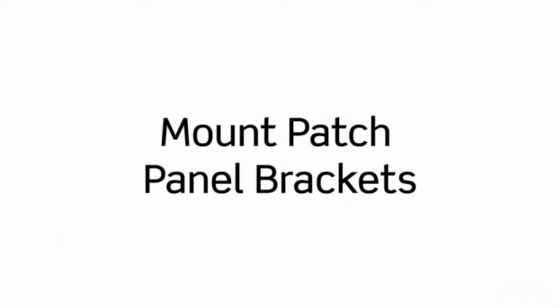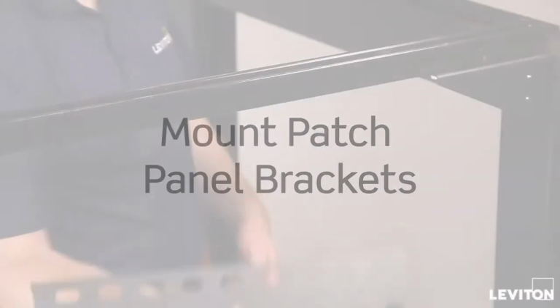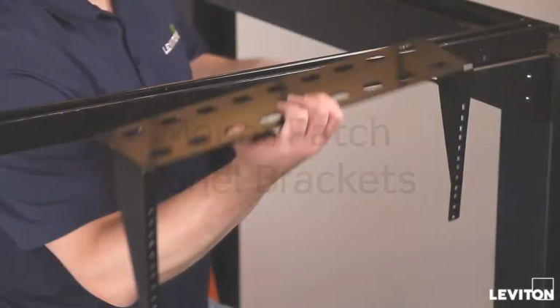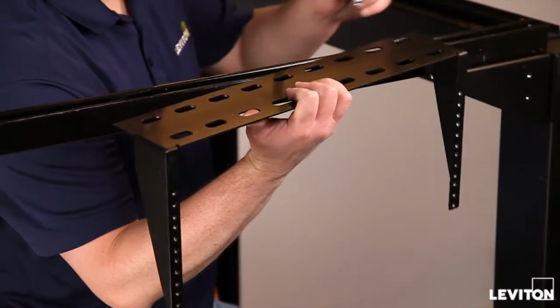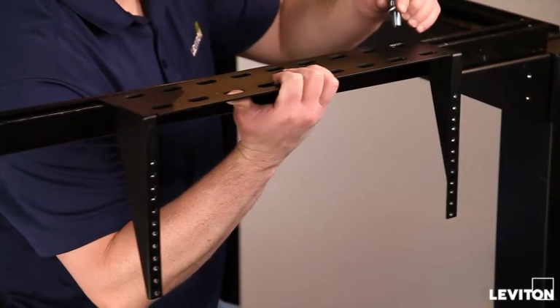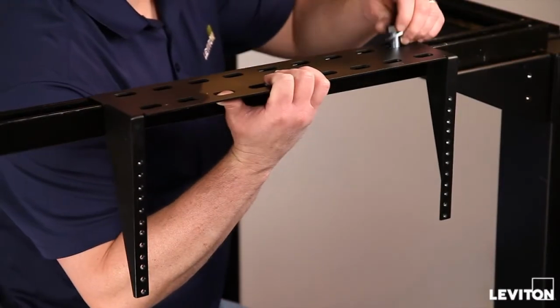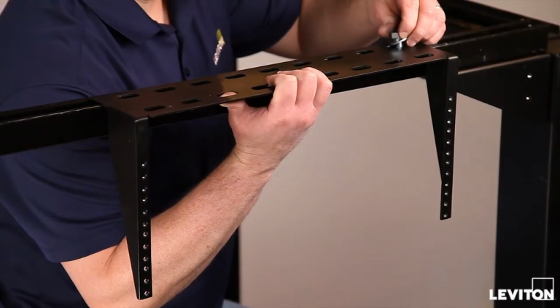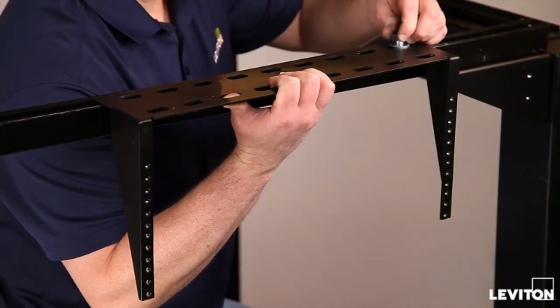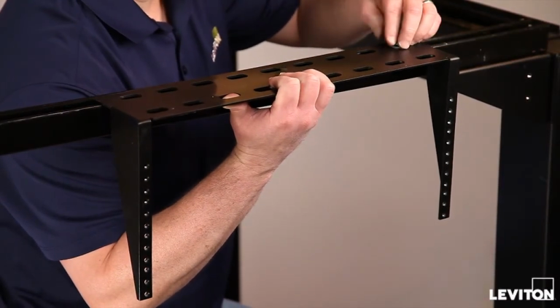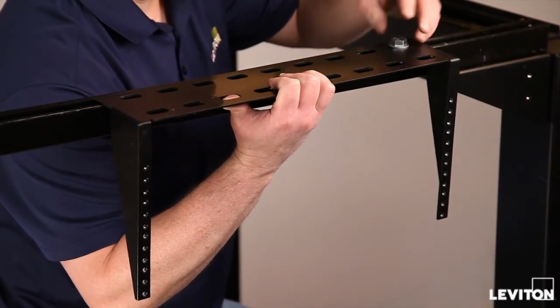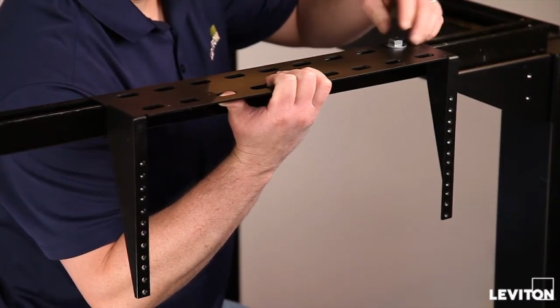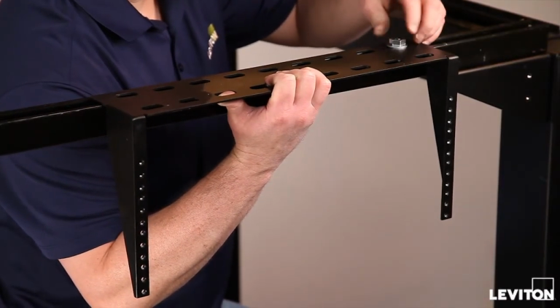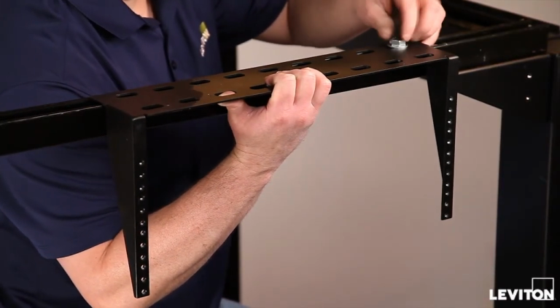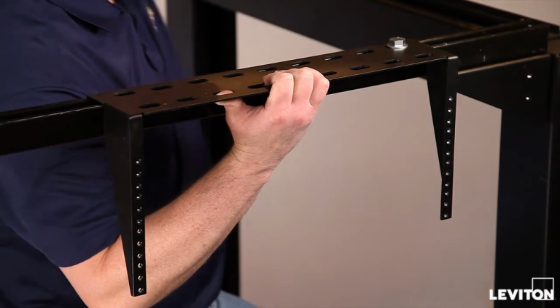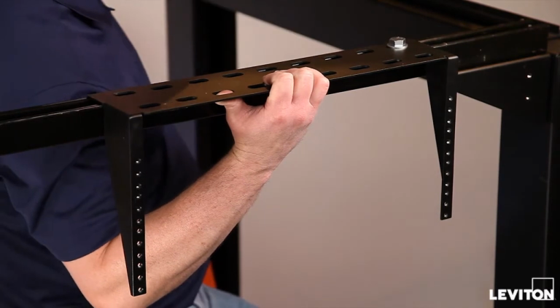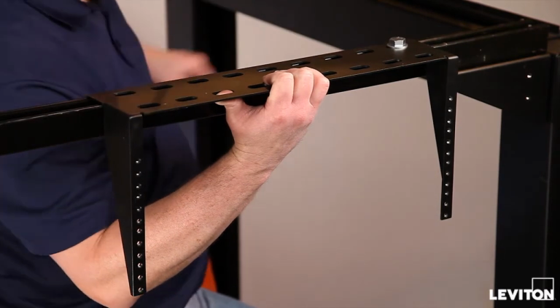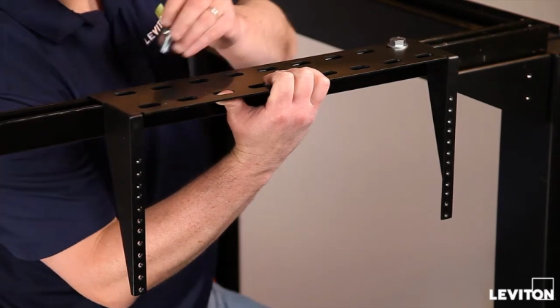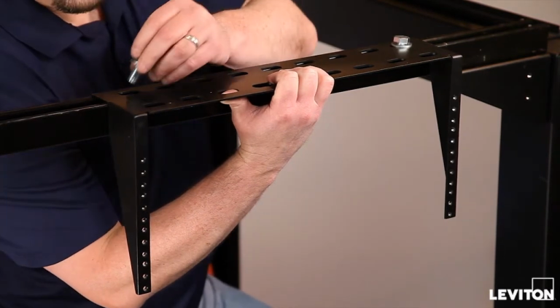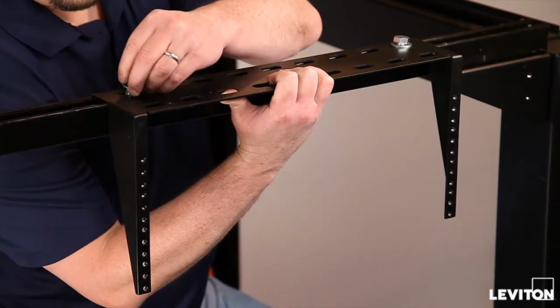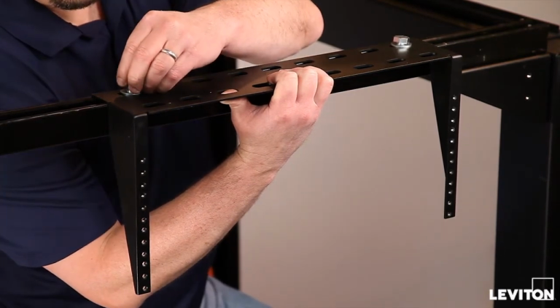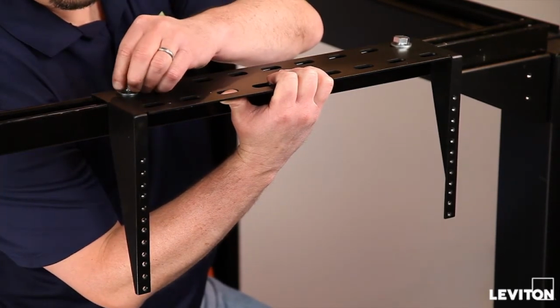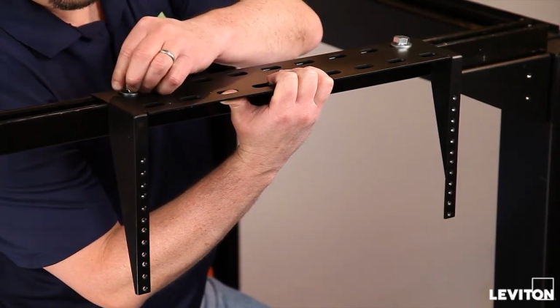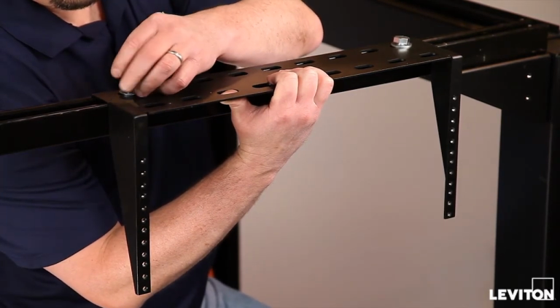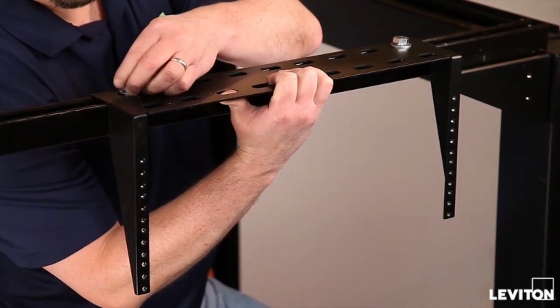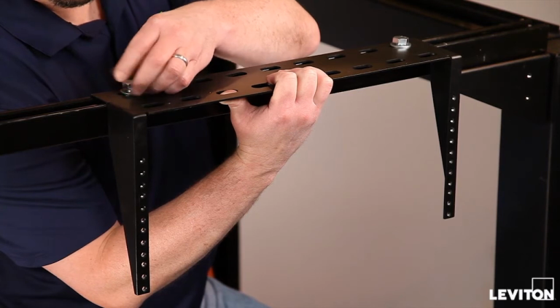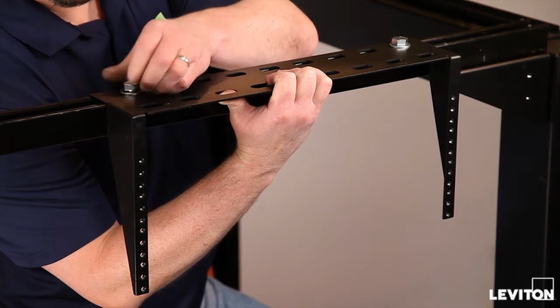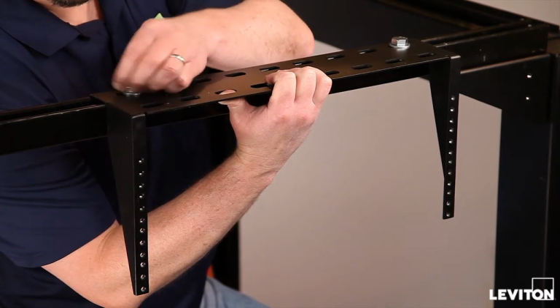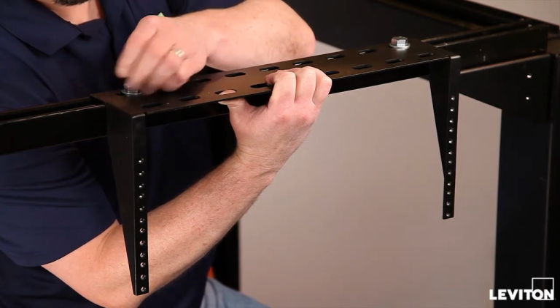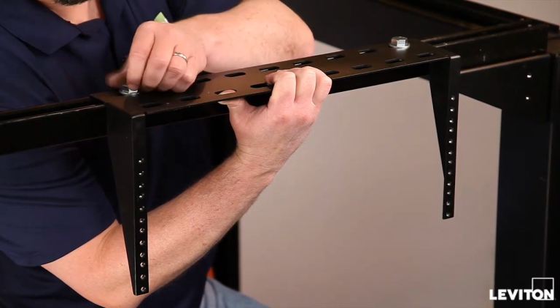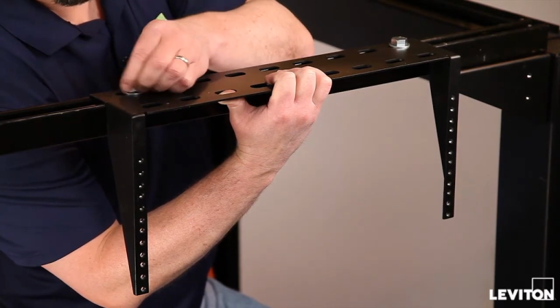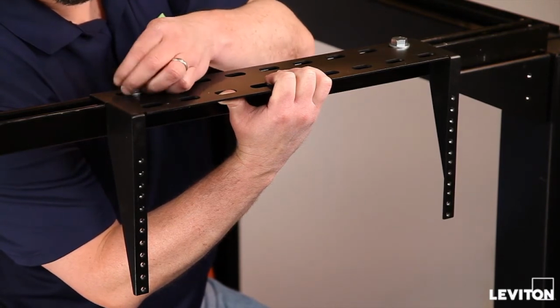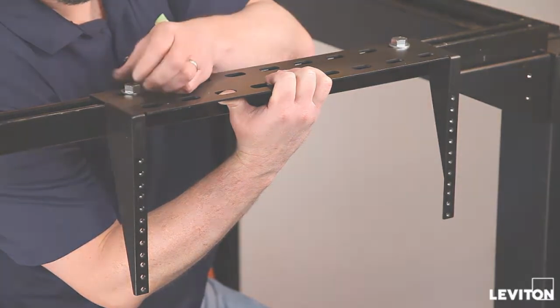Patch panel brackets can be mounted either above or below the steel channel. Leviton recommends using bolts, flat washers, and steel channel nuts in either 3-eighths inch or half-inch dimensions. Attach the bracket directly to the steel channel and secure it with the preferred hardware.